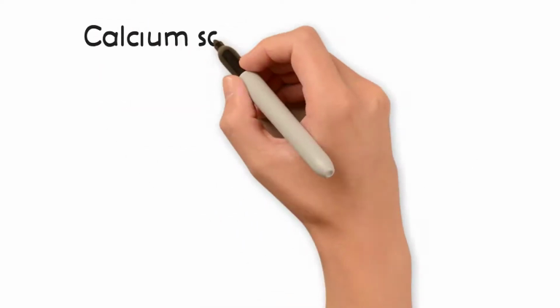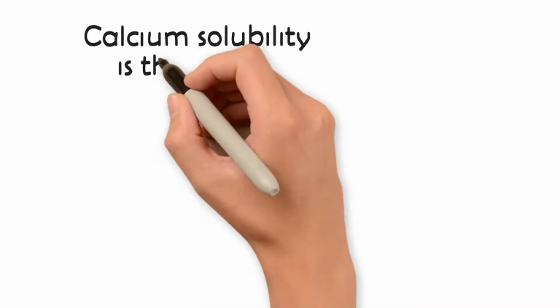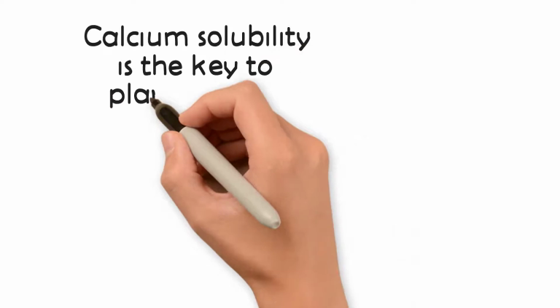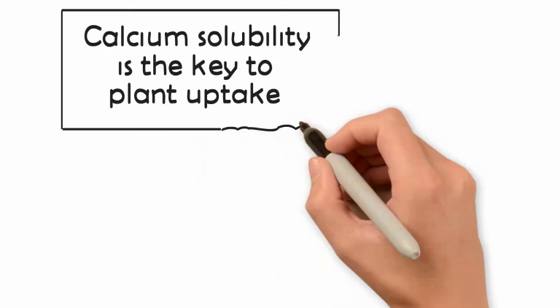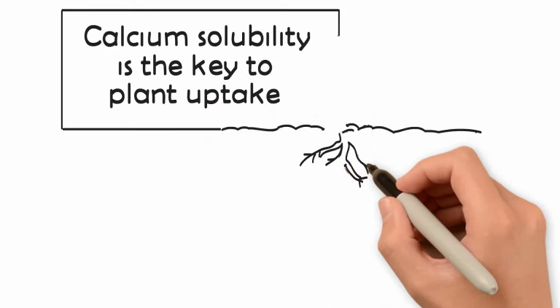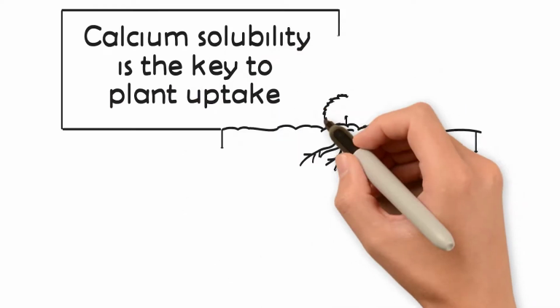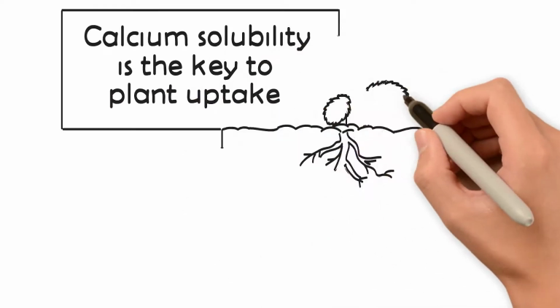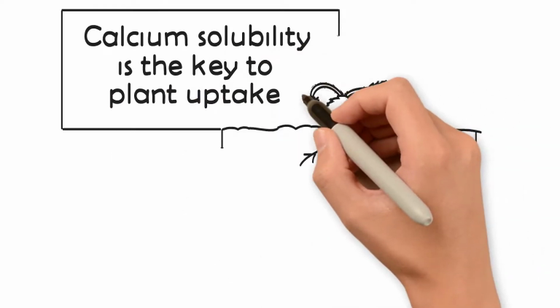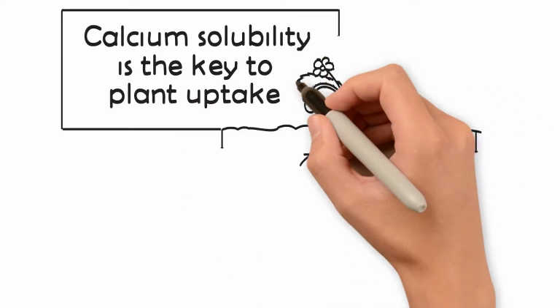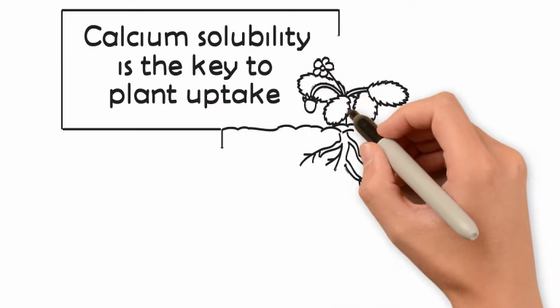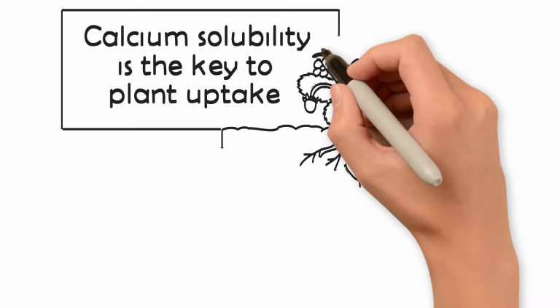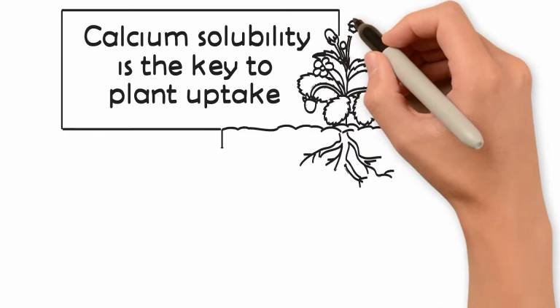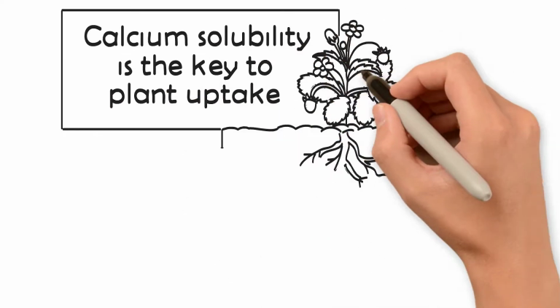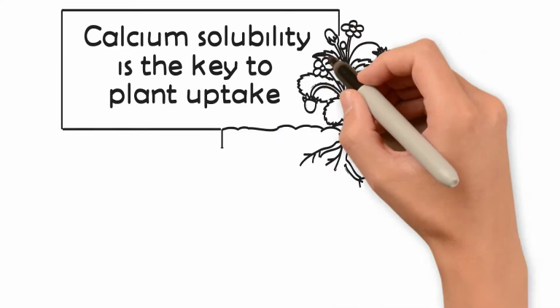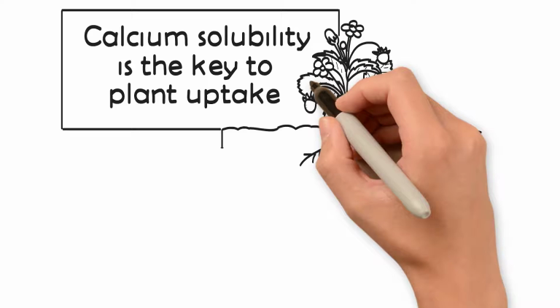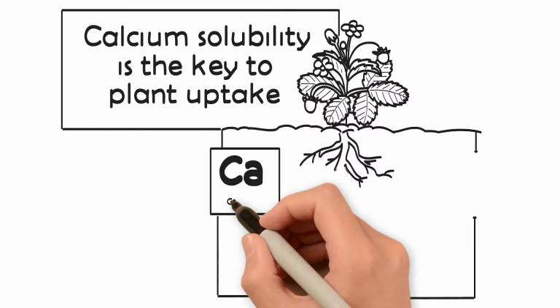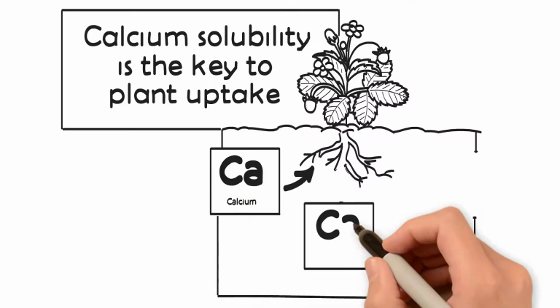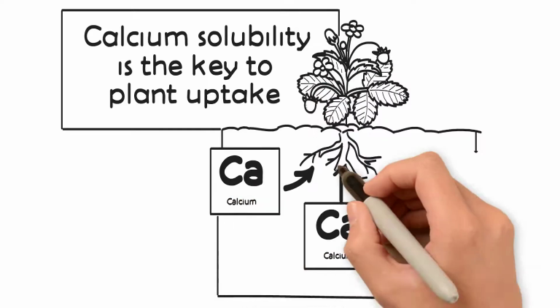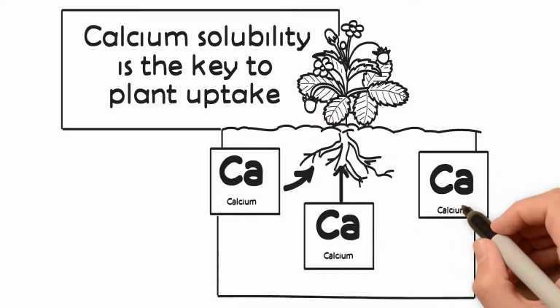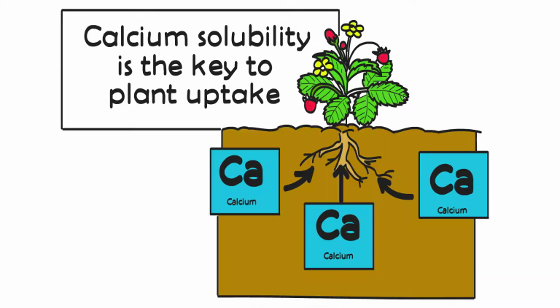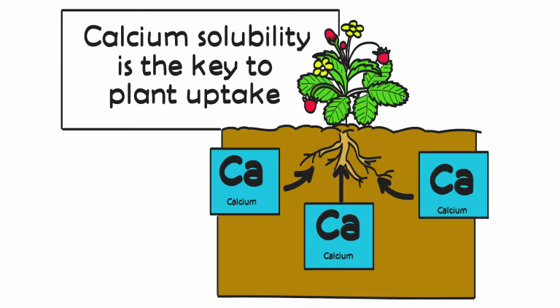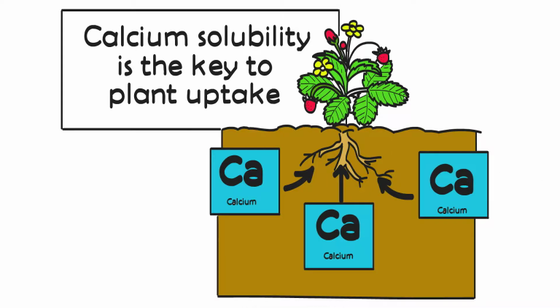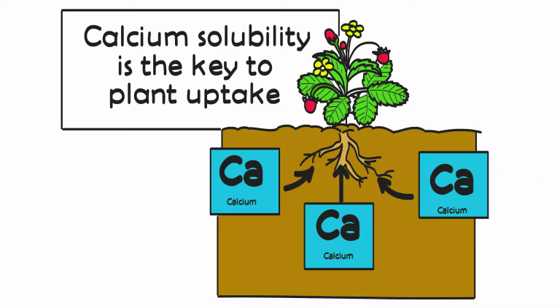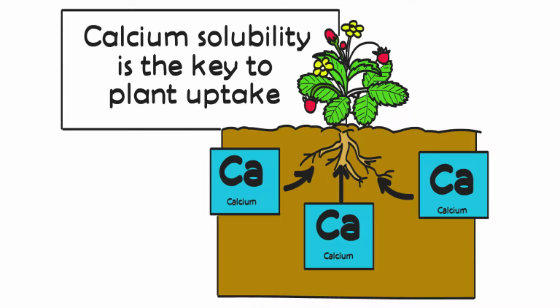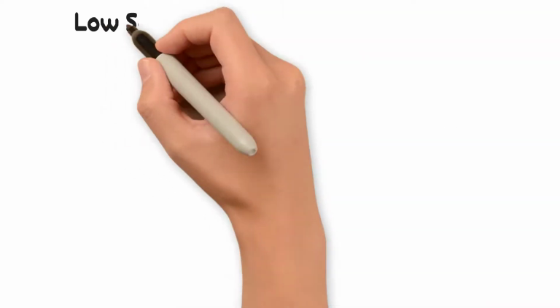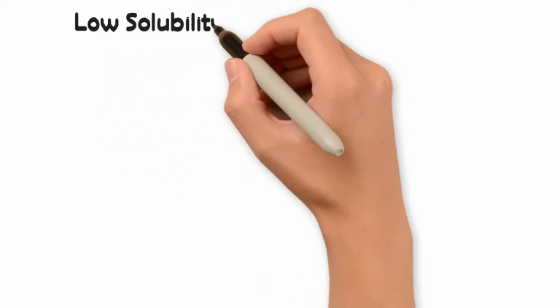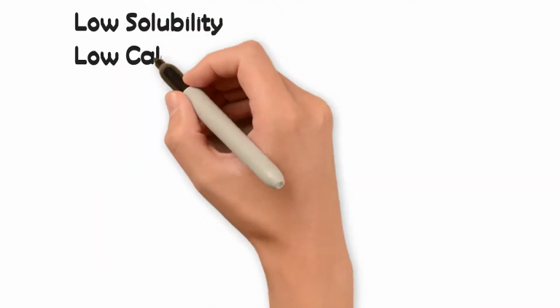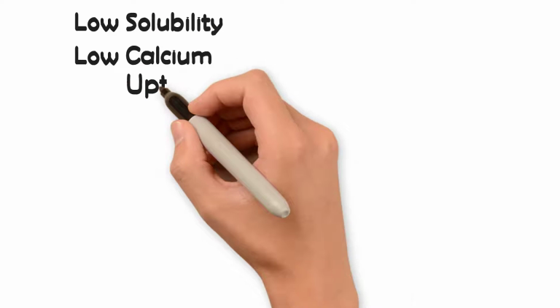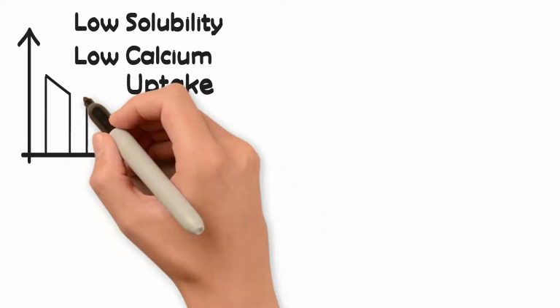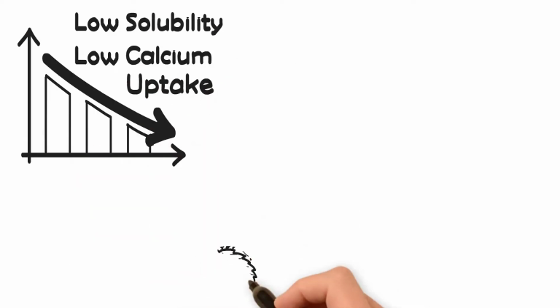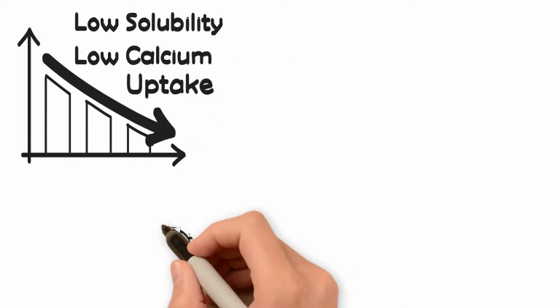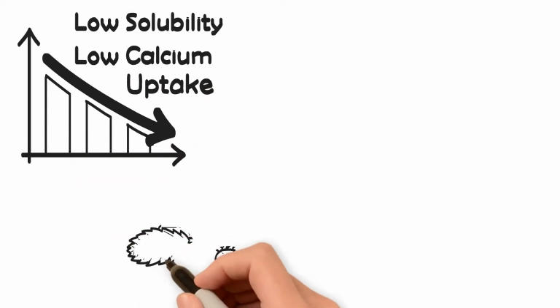Yara-Leva Can-17, which contains 9% soluble calcium, is the better choice. It should be your choice for your first nitrogen application. Calcium solubility is the key to plant uptake.